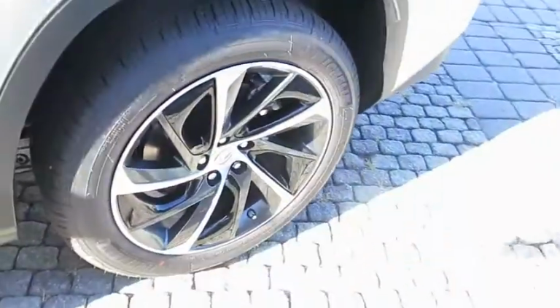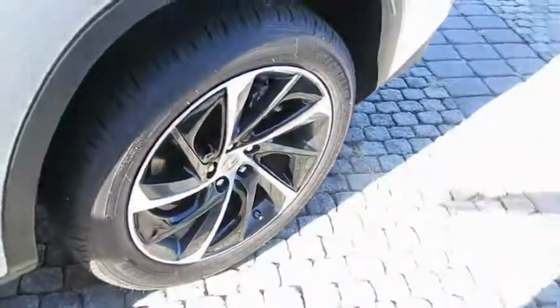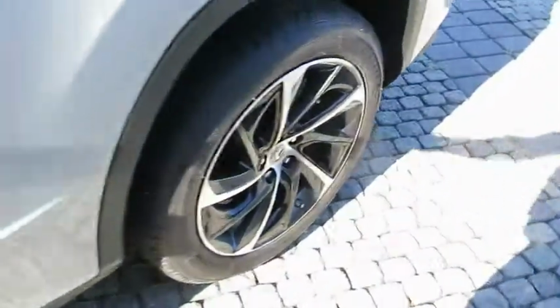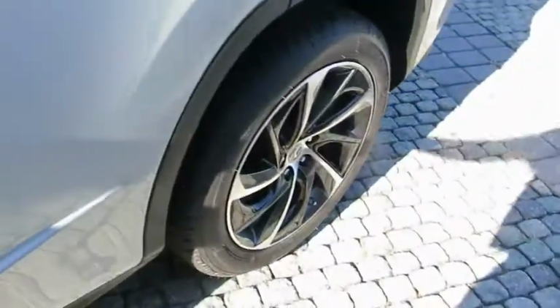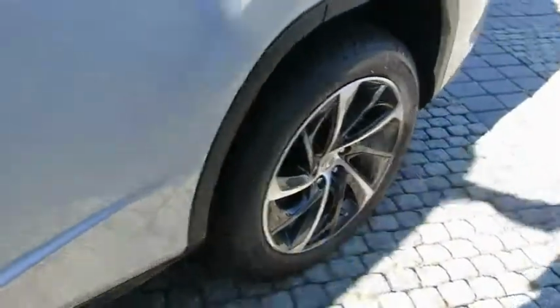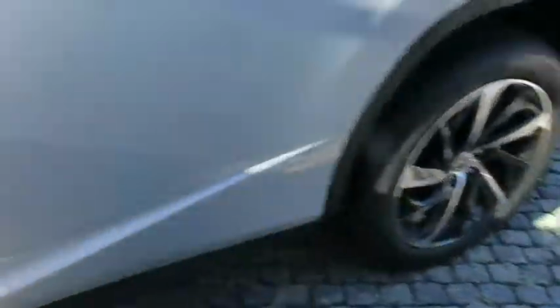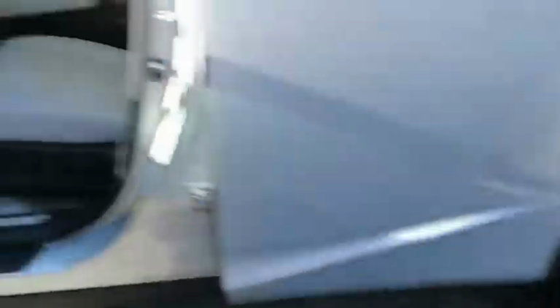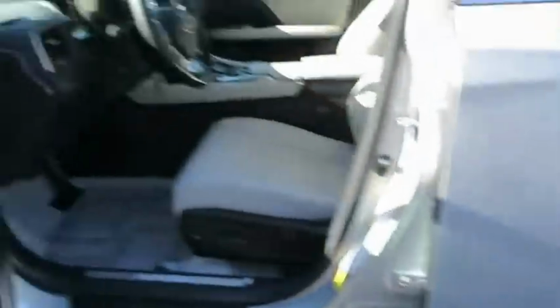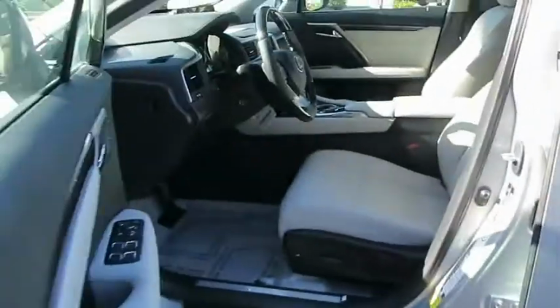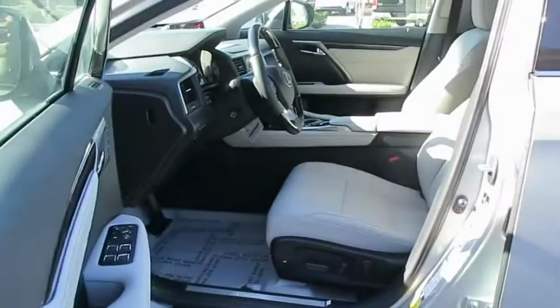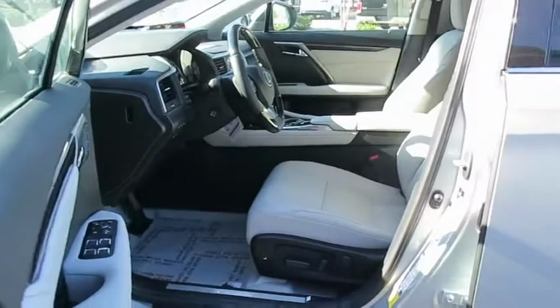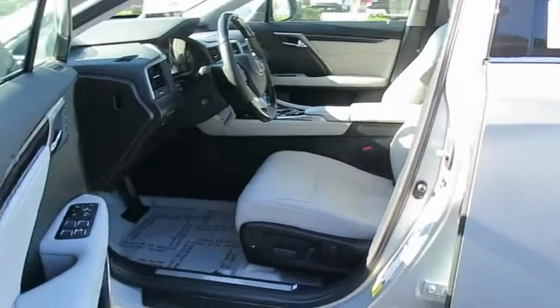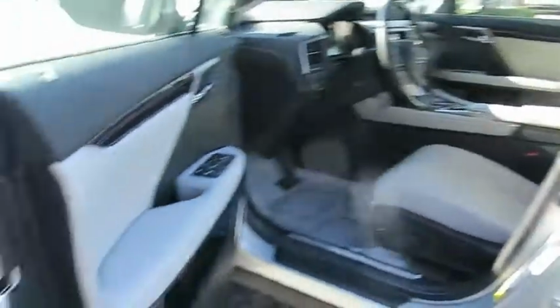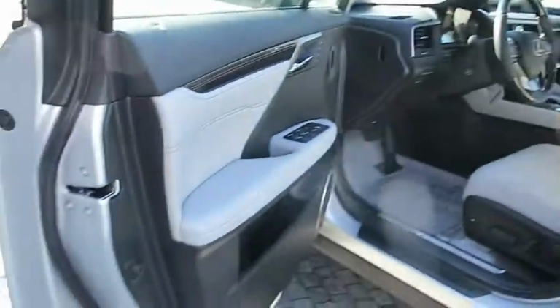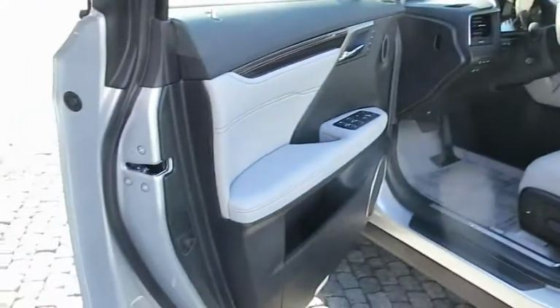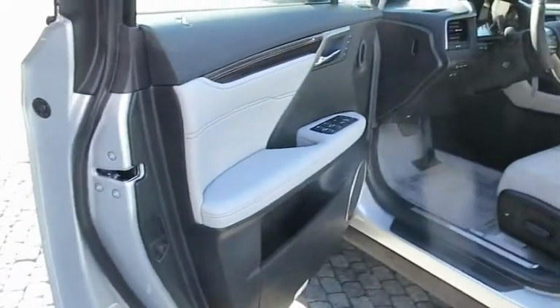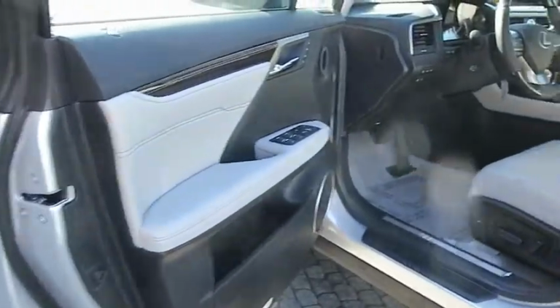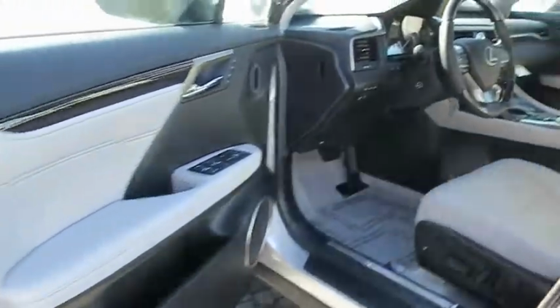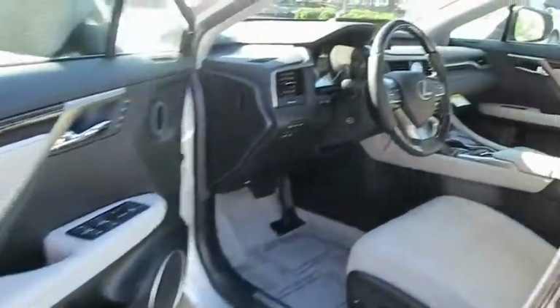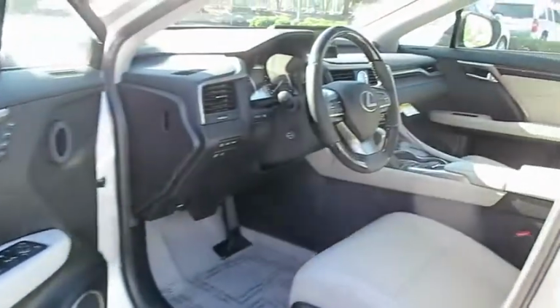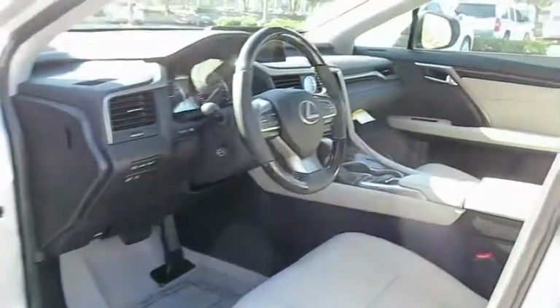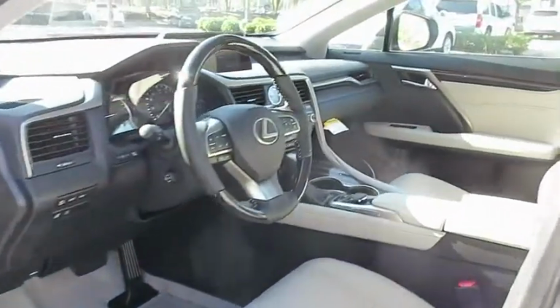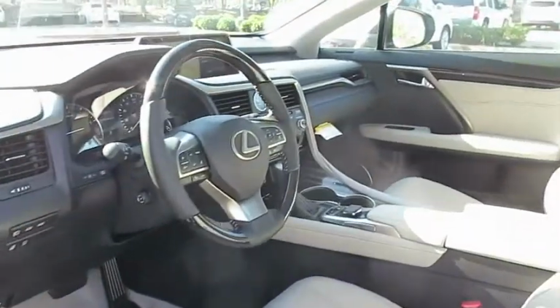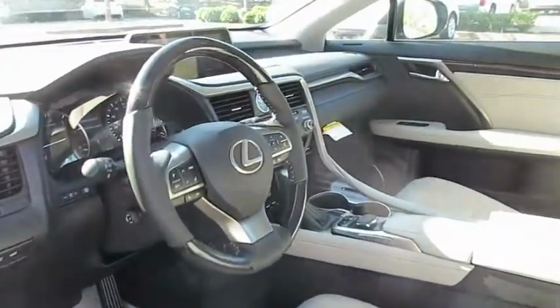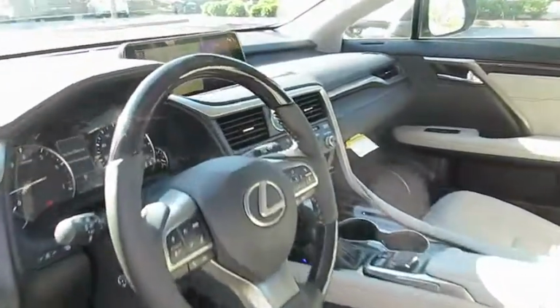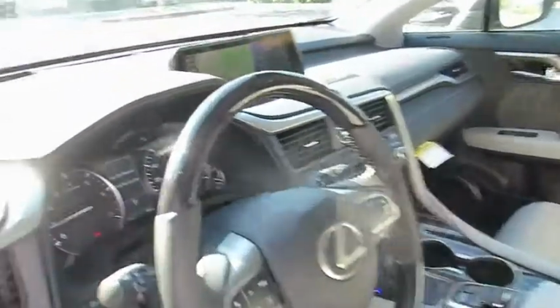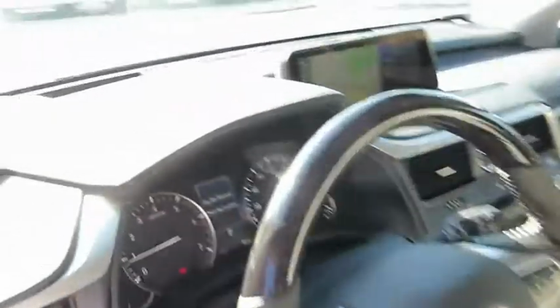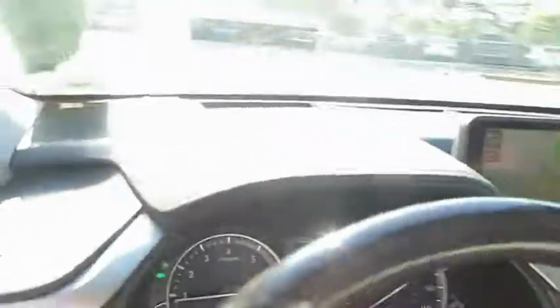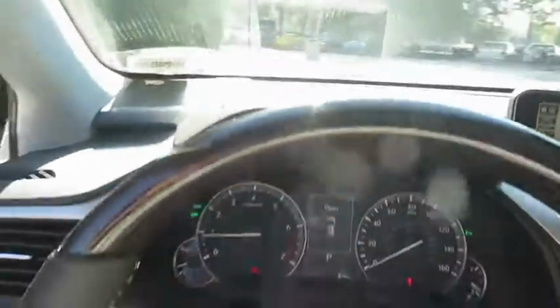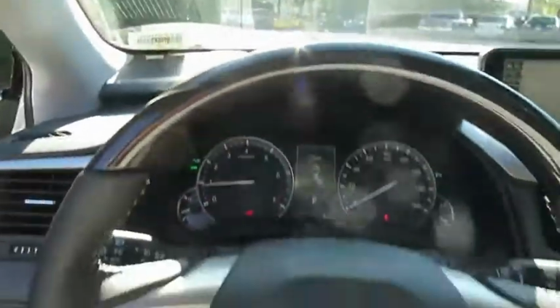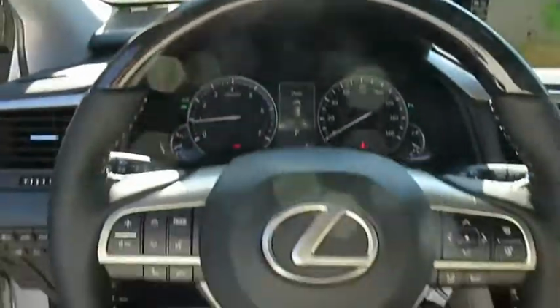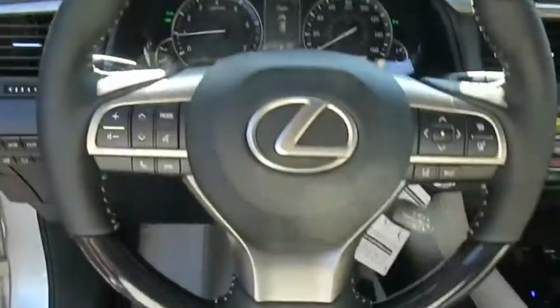Panoramic moonroof, power steering, adjustable steering wheel, cruise control, hard disk drive media storage, aluminum wheels, four-wheel disc brakes, auto-dimming rear-view mirror.